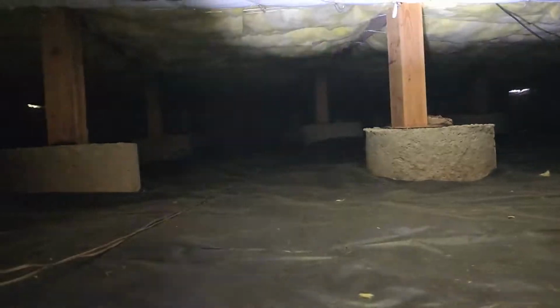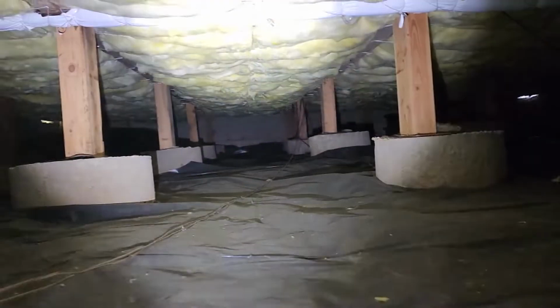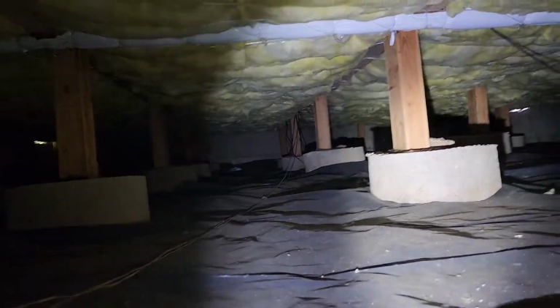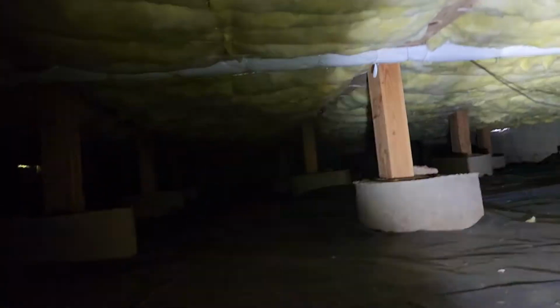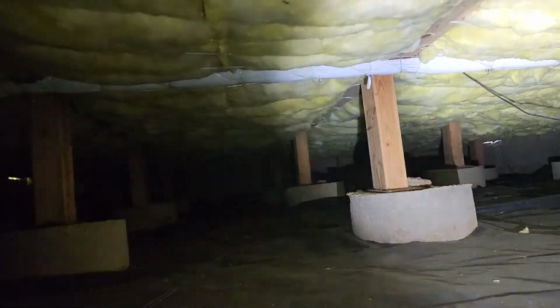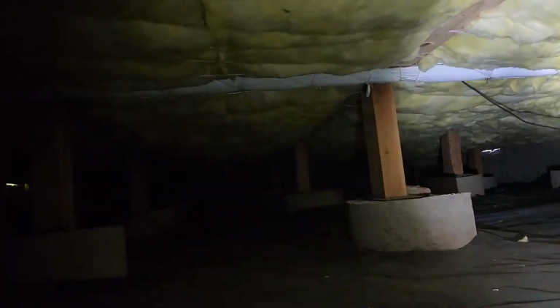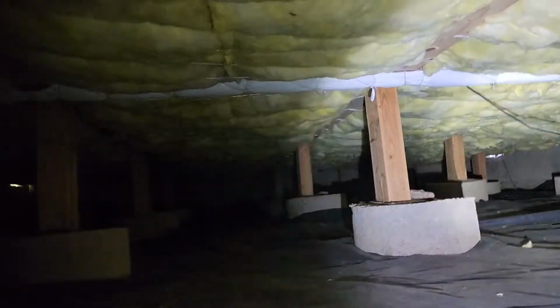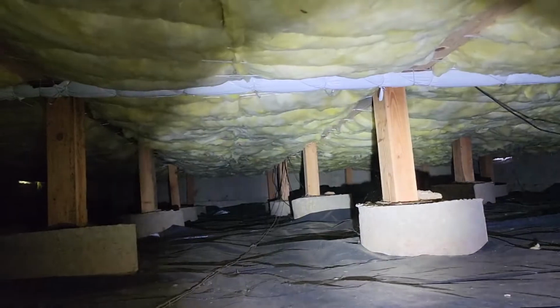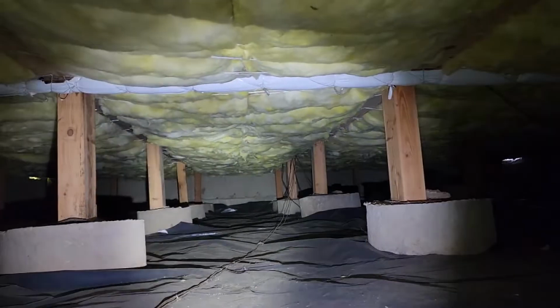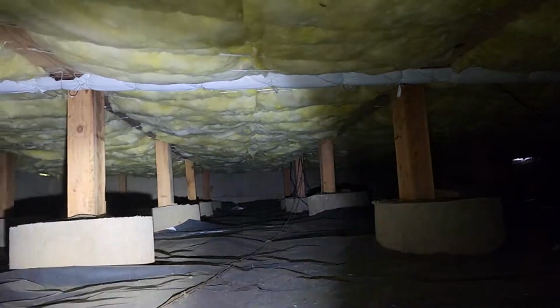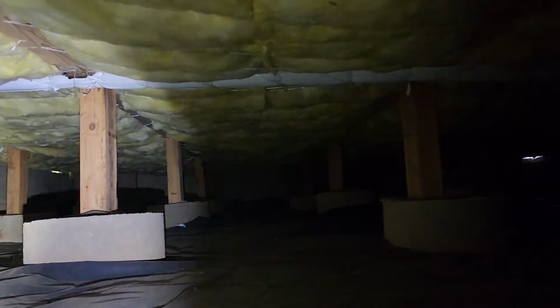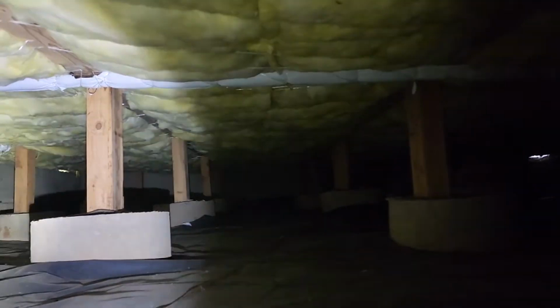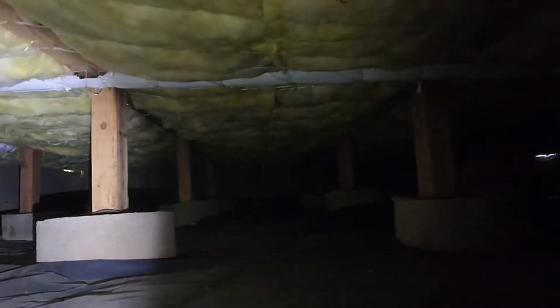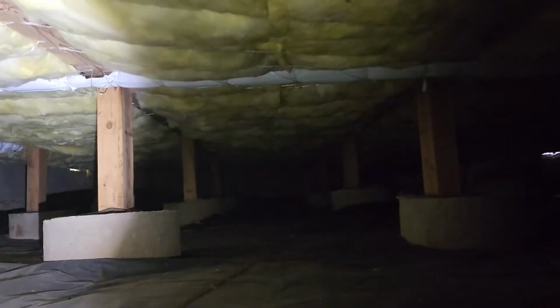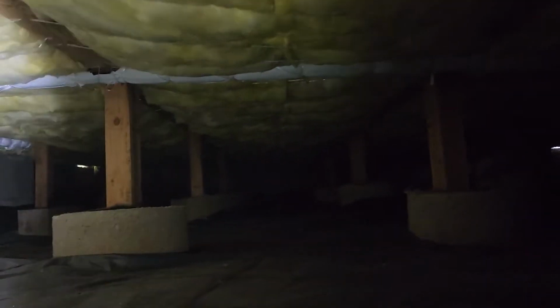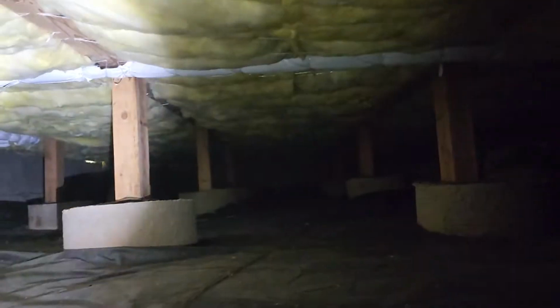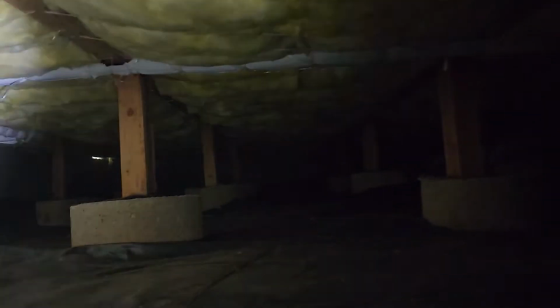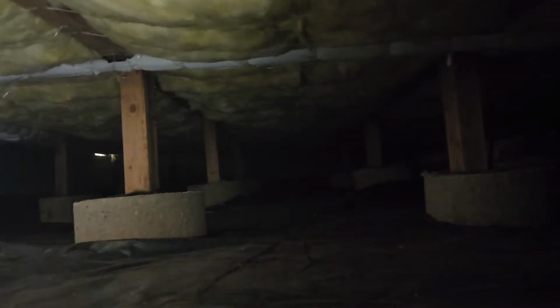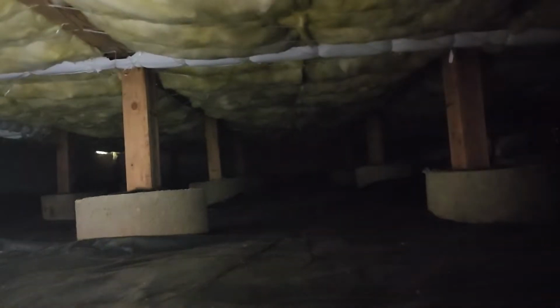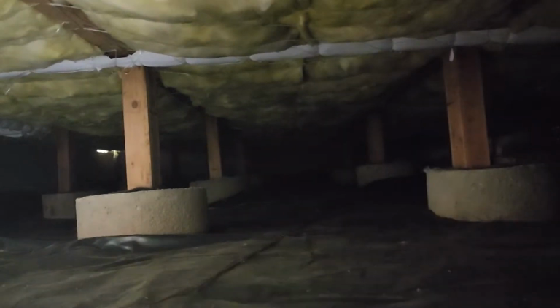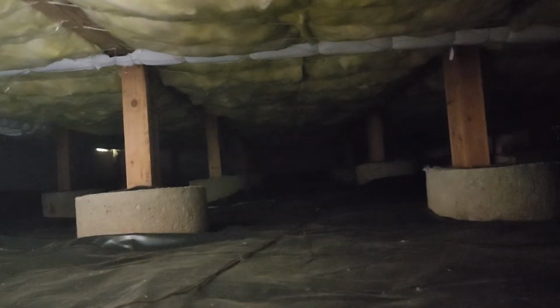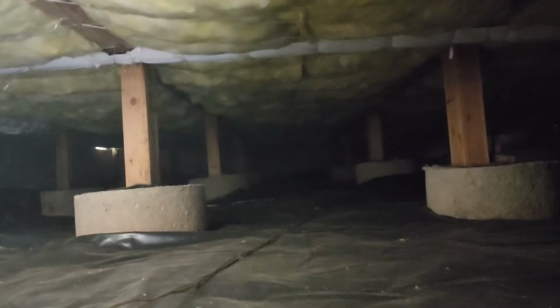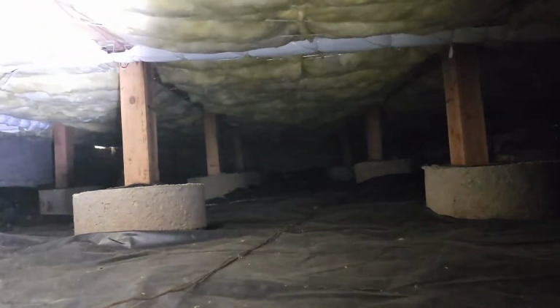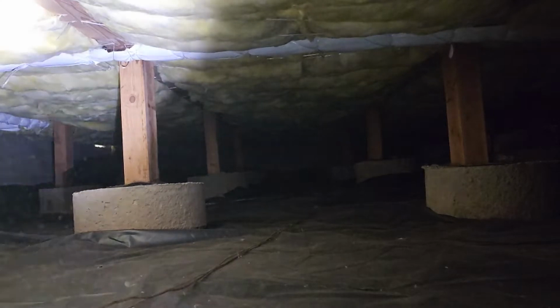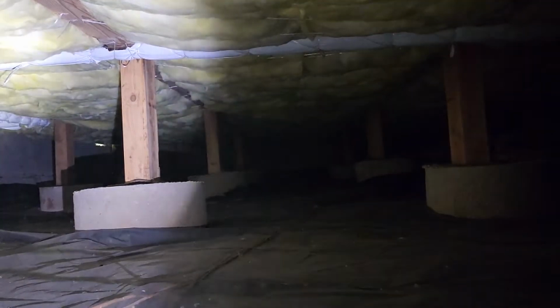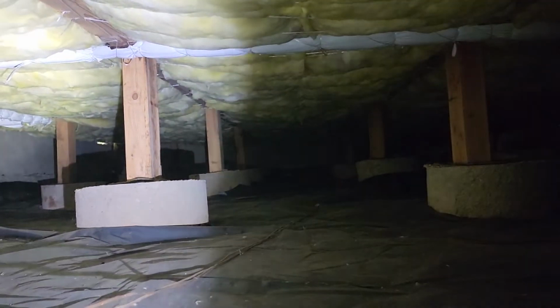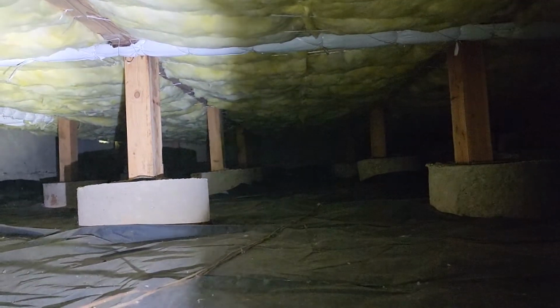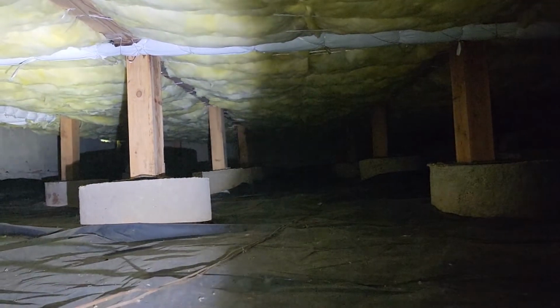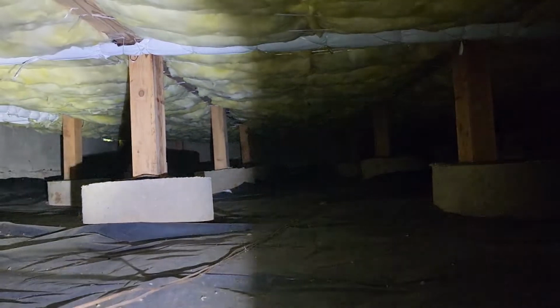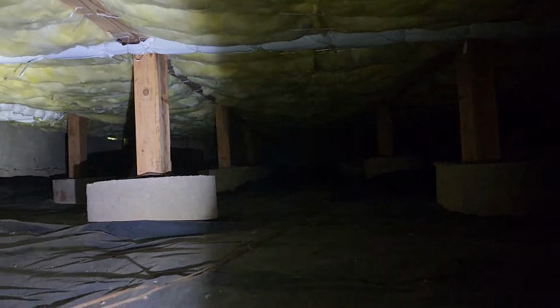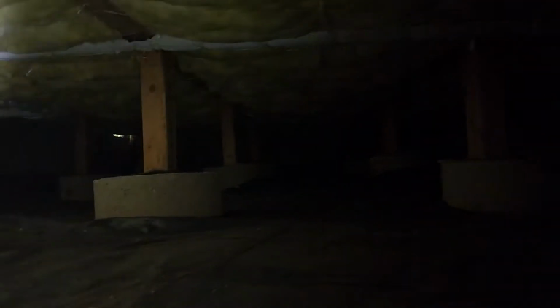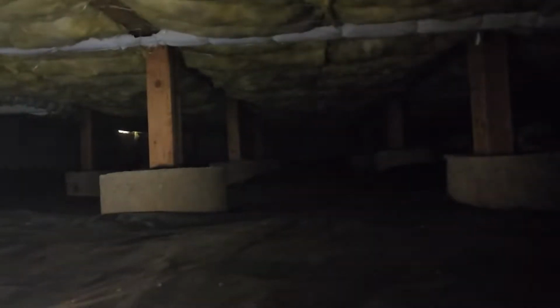Eric Haluzic with All Corners Inspections. This is a crawlspace evaluation for this single-family home here in Salem, Oregon. As with all the videos in this report, we would request that you view this video as supplemental to the written version of the report to which this video has been attached.